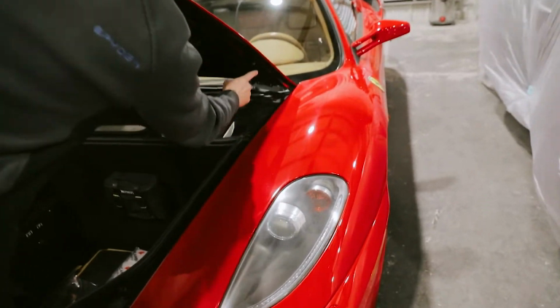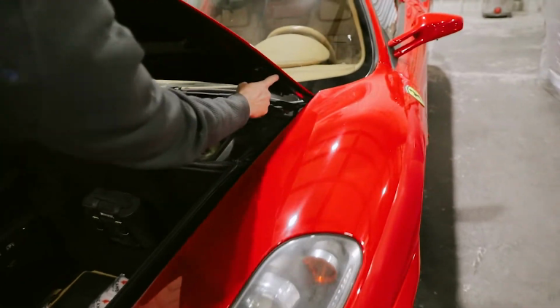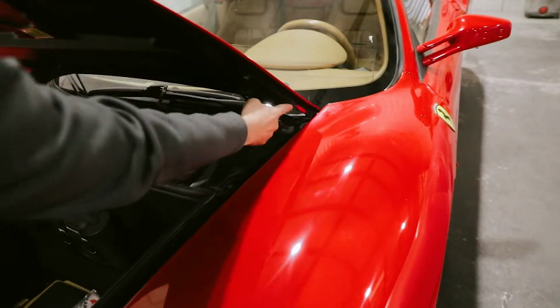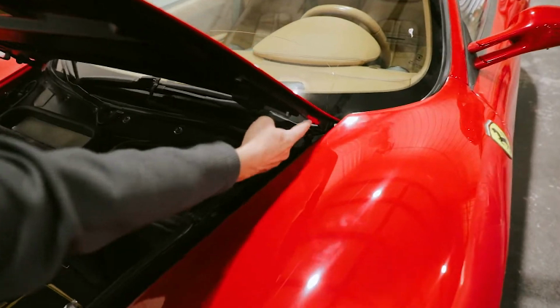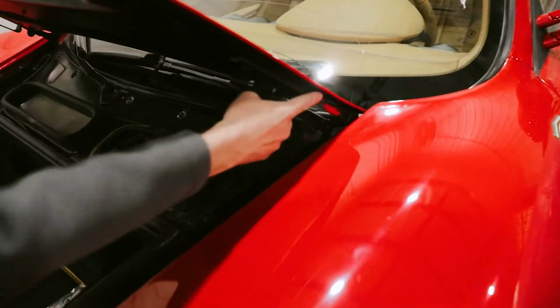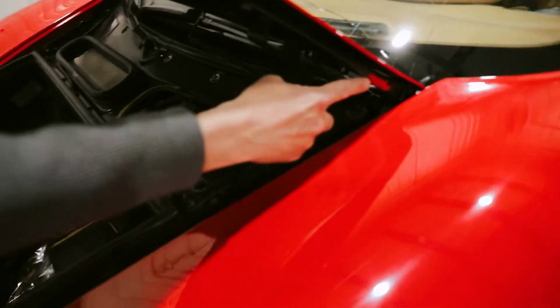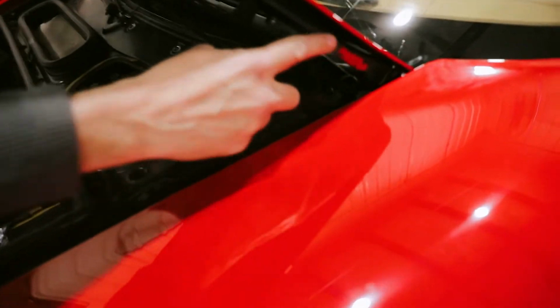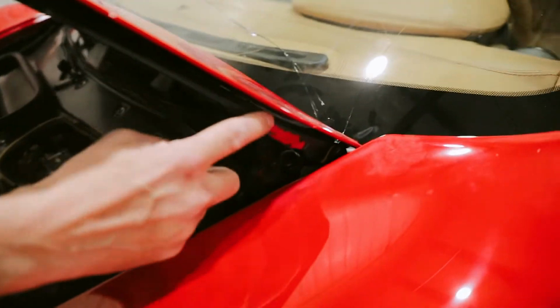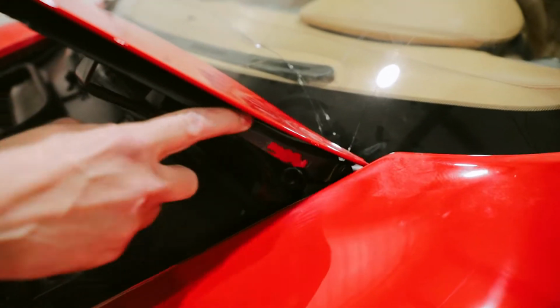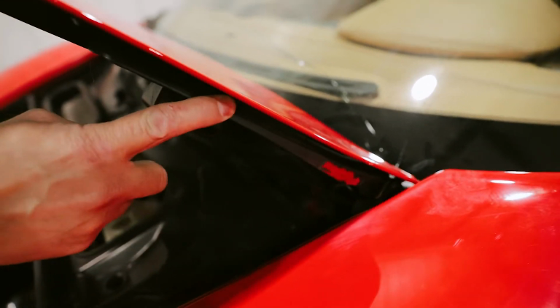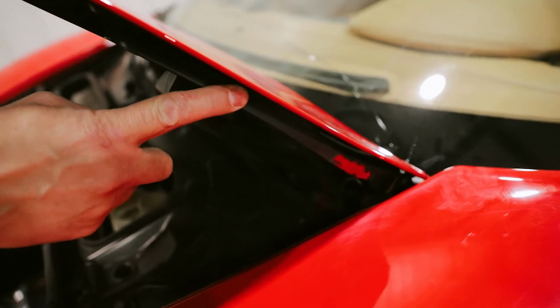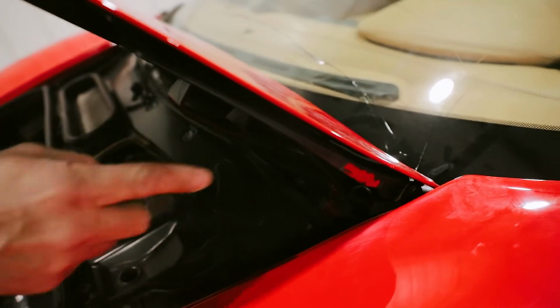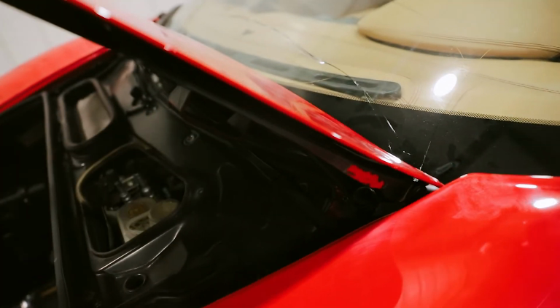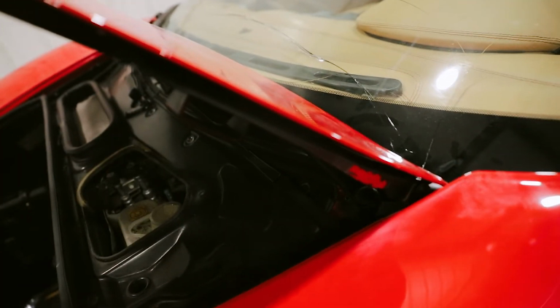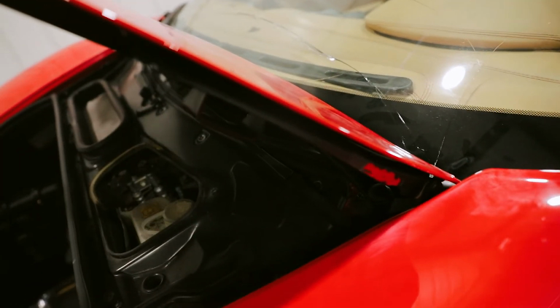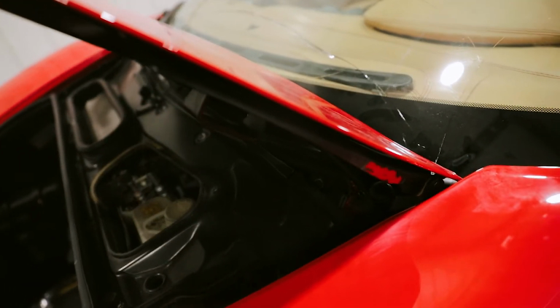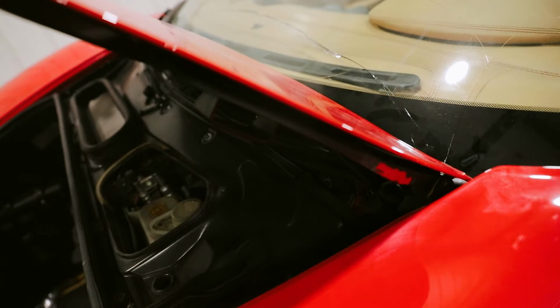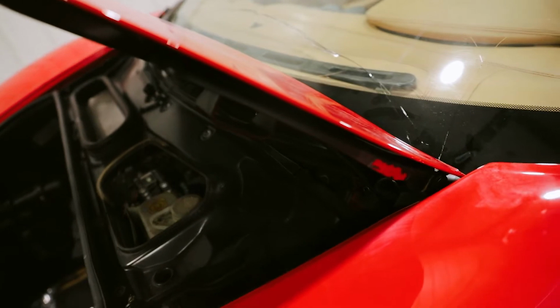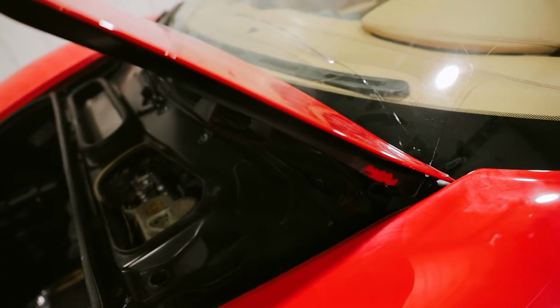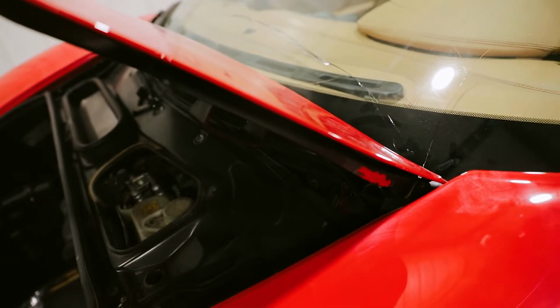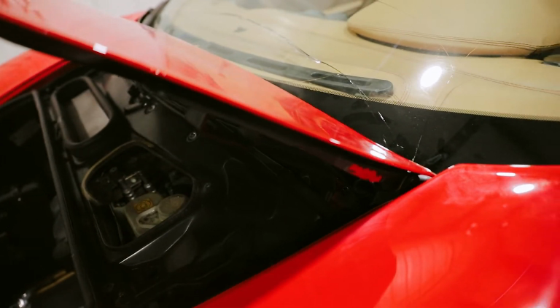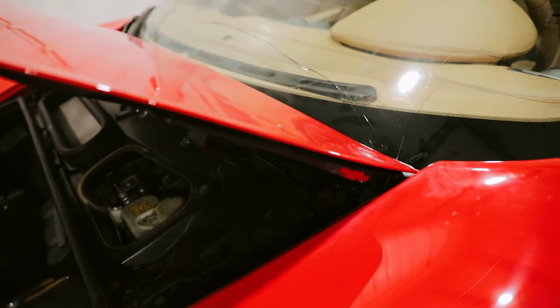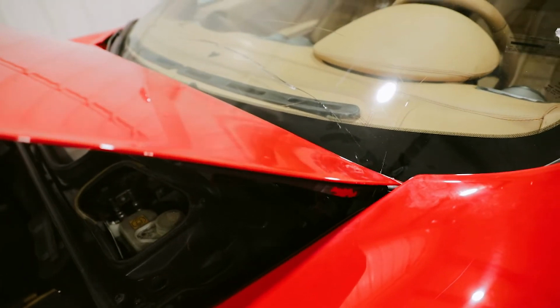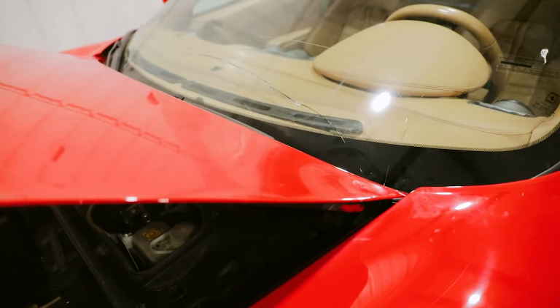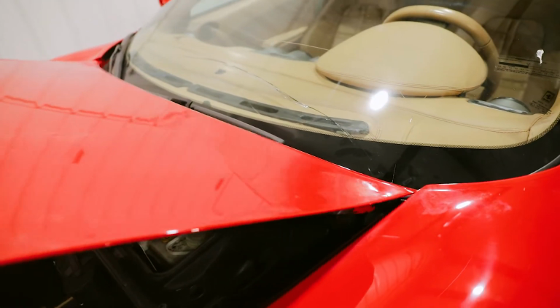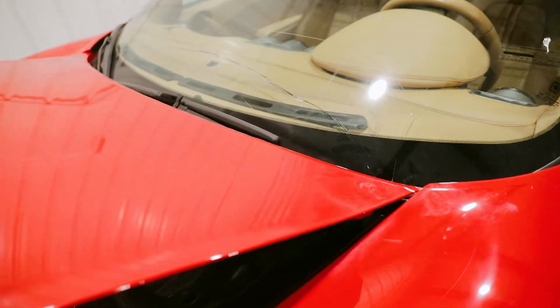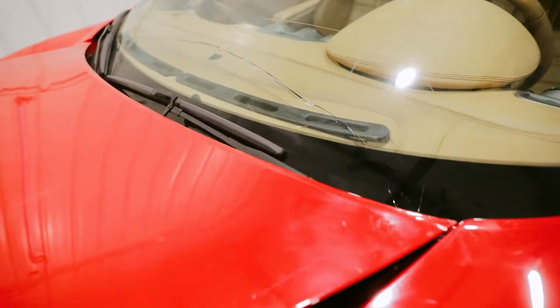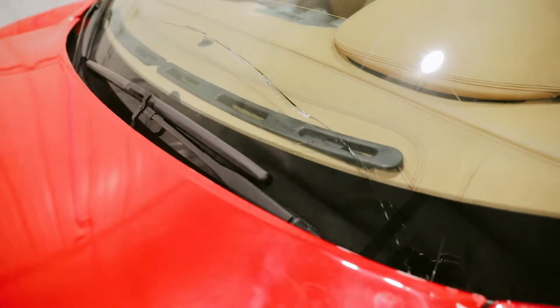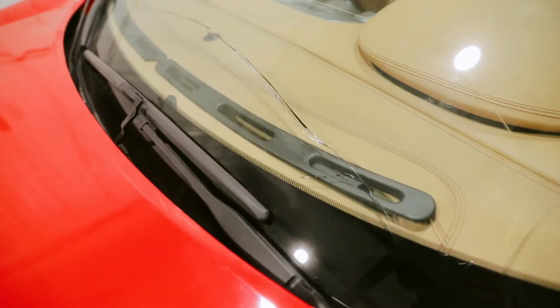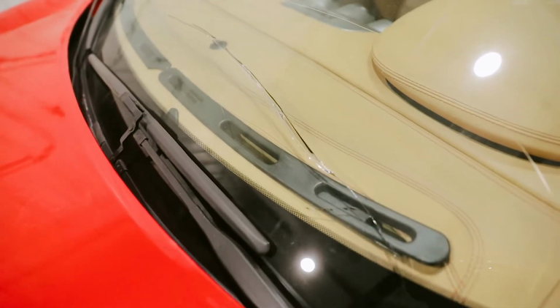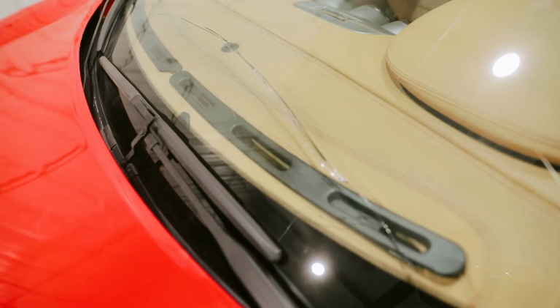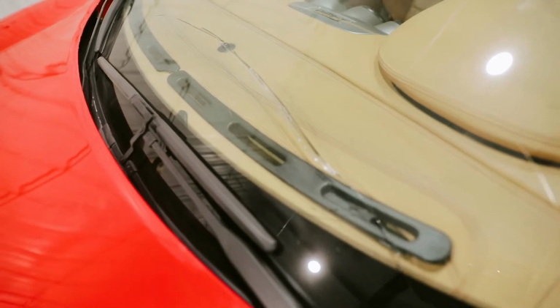If you take a look you can see paint fracturing, you can see this gap underneath here. So where we're at right now is we're seeing if we can actually save this hood and still do a proper repair on it.